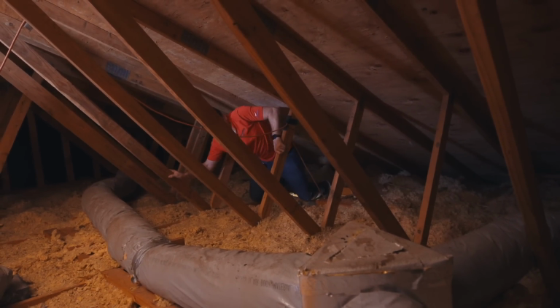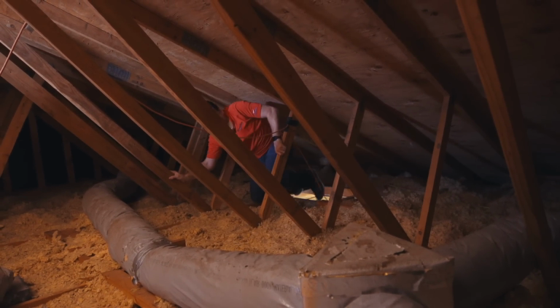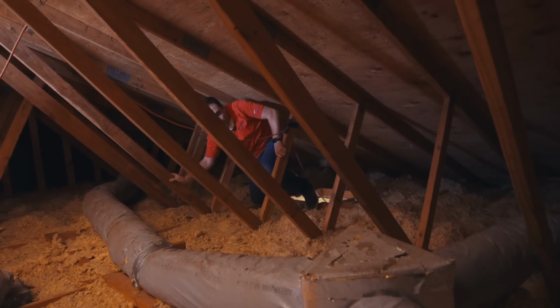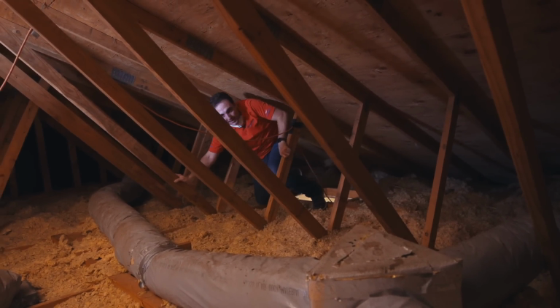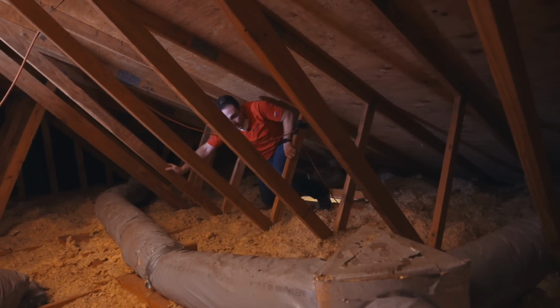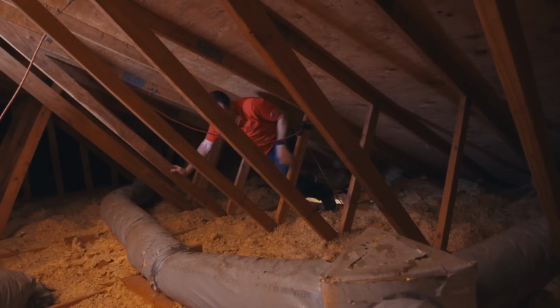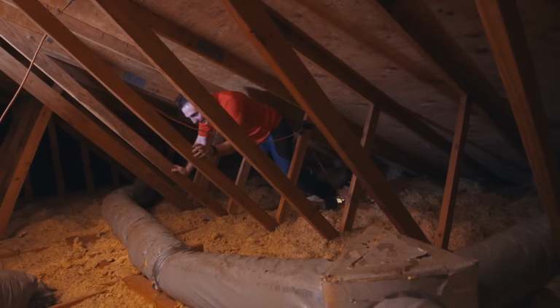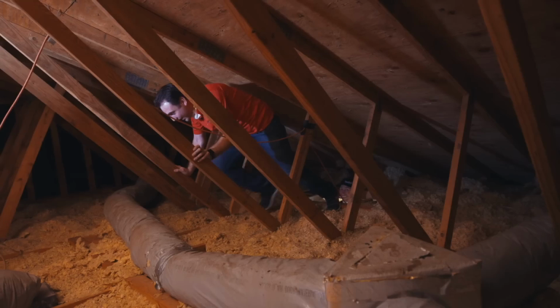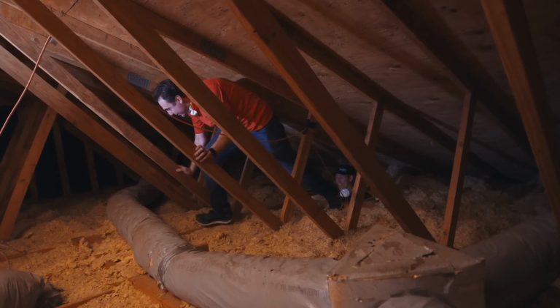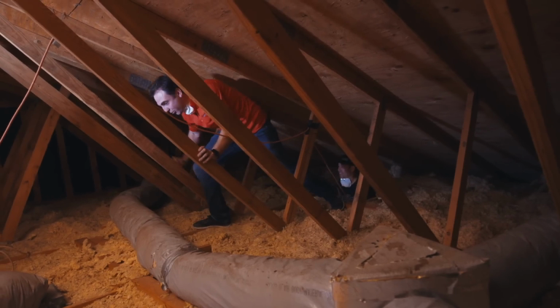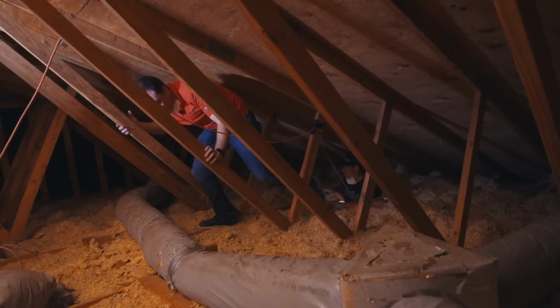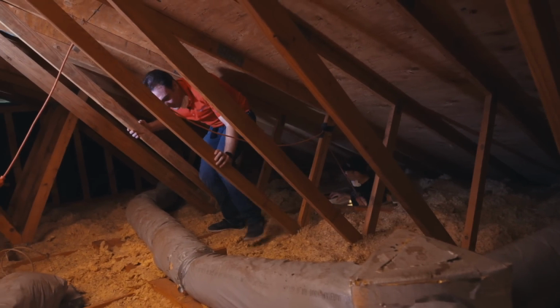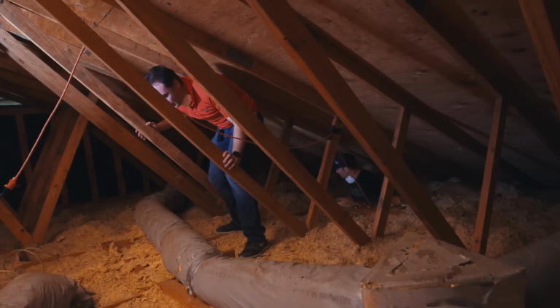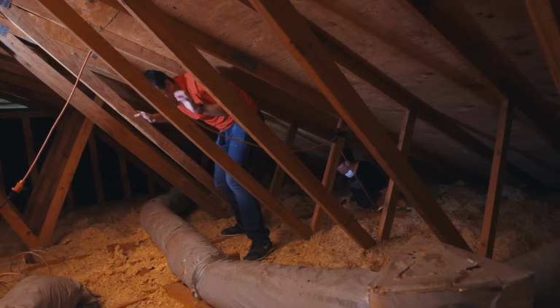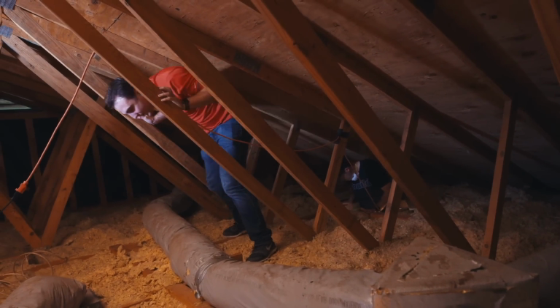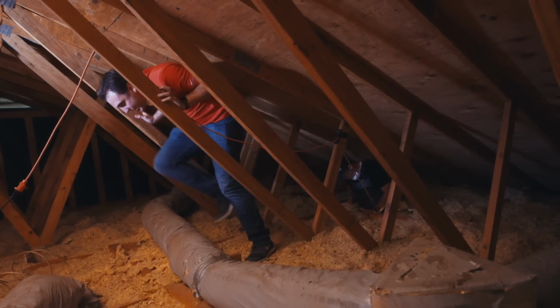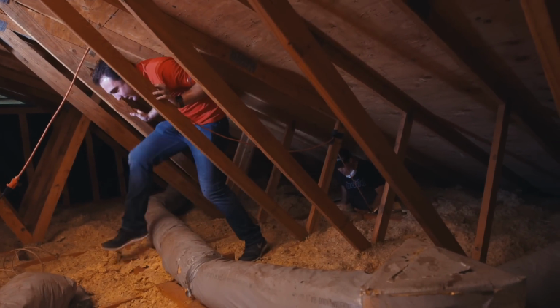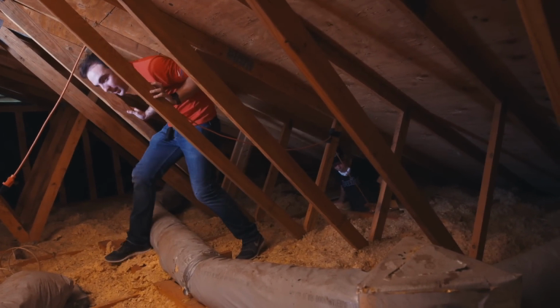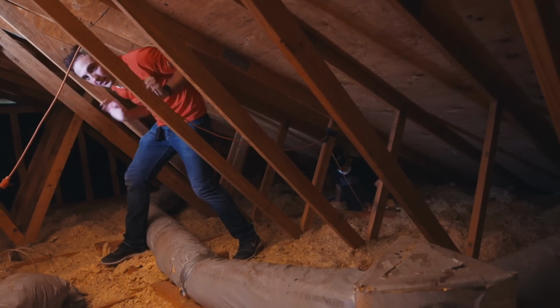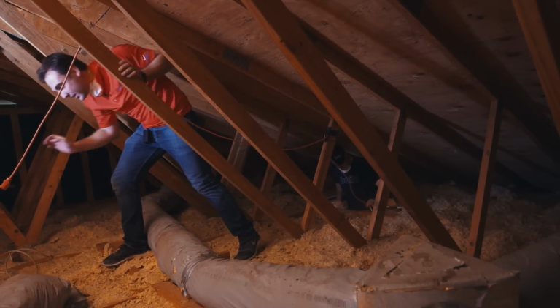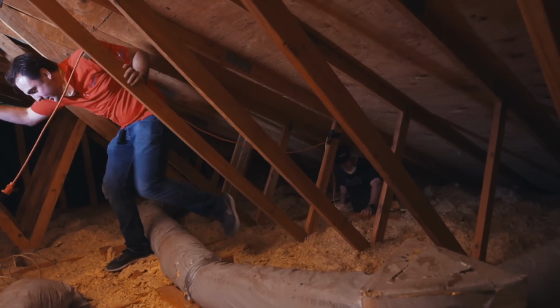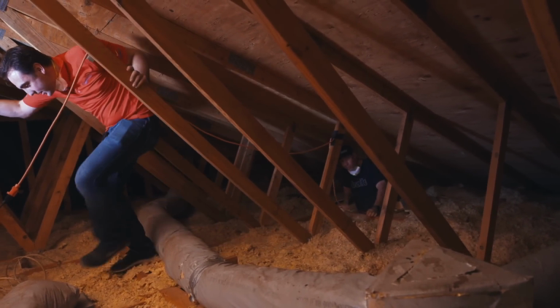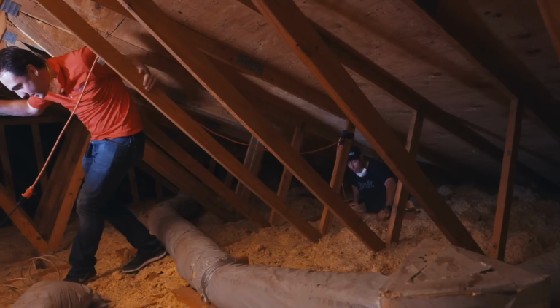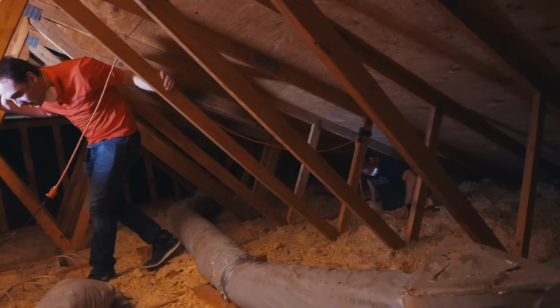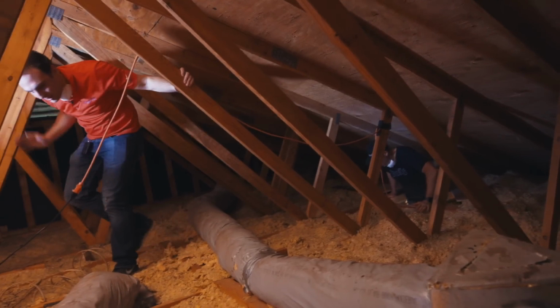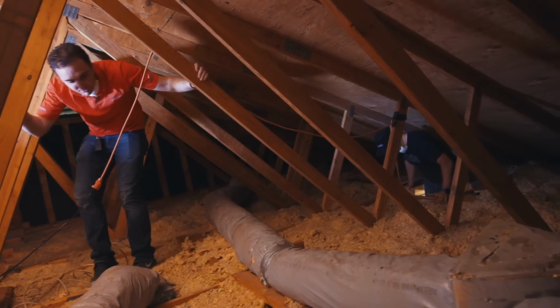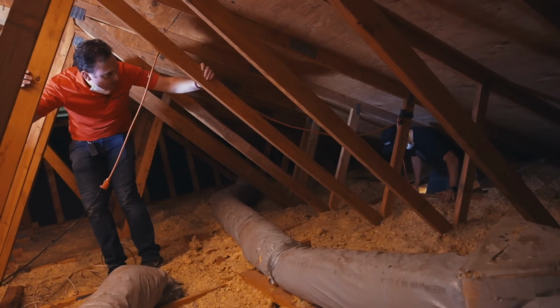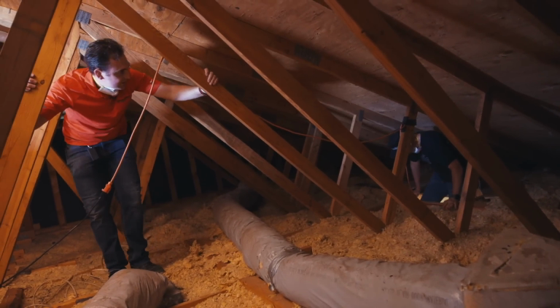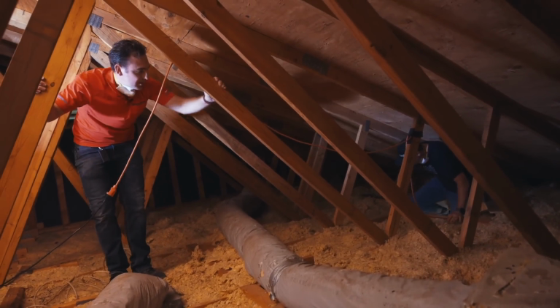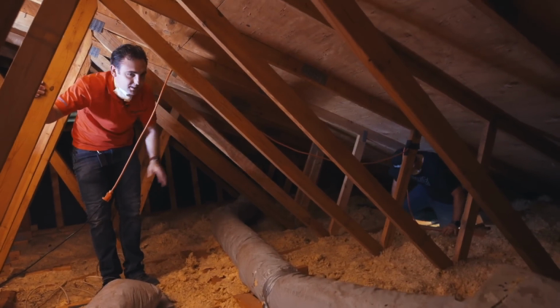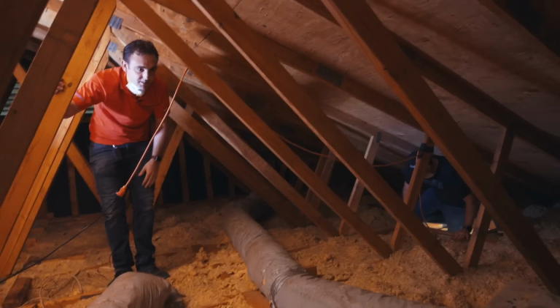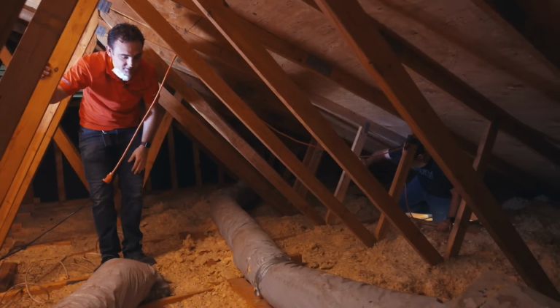It's looking hot up in the attic. We're looking at some gray Mylar flex duct up here. We have masks but aren't wearing them so we can talk for the camera — when you go up in your attic, put your masks on. You don't want that stuff in your lungs.